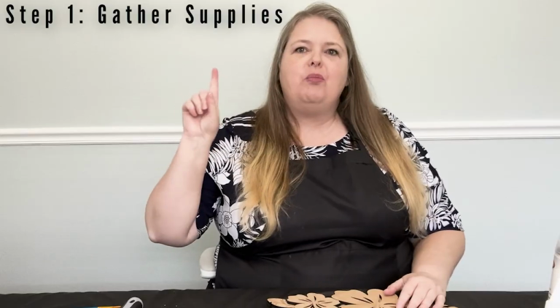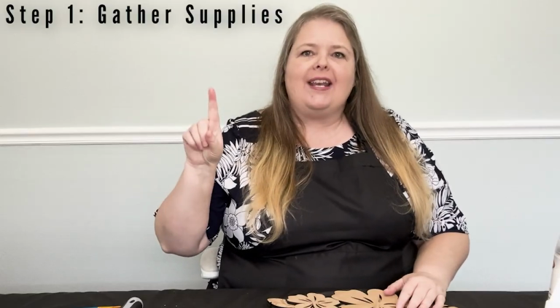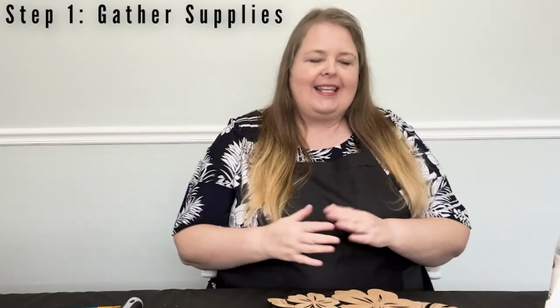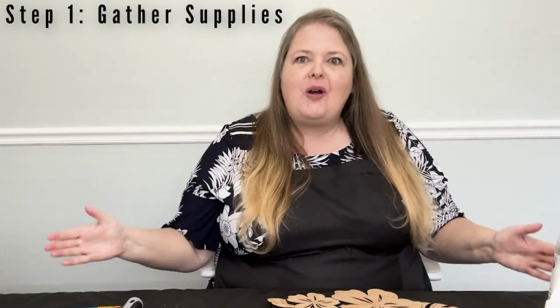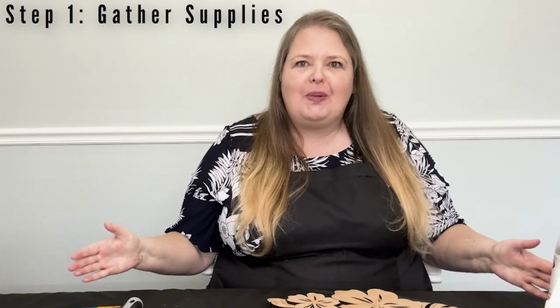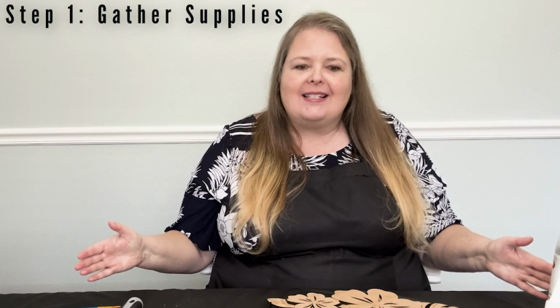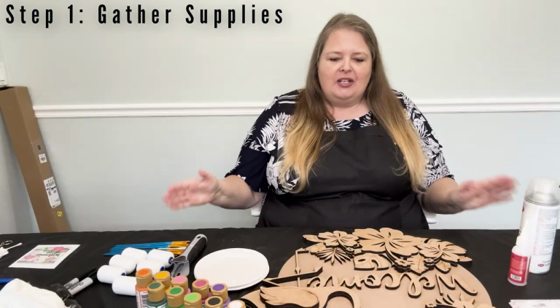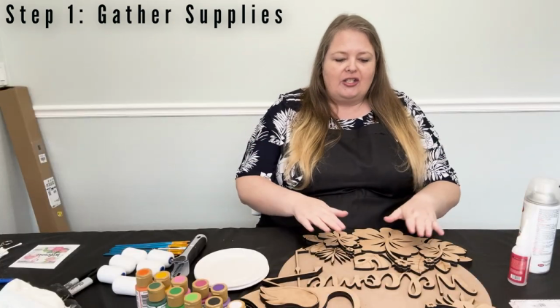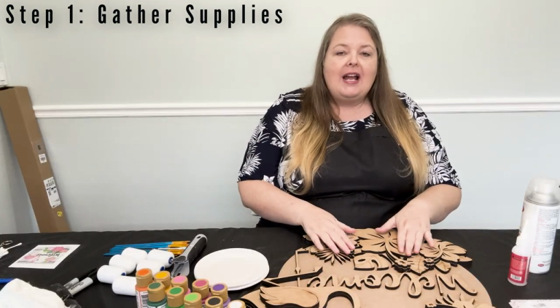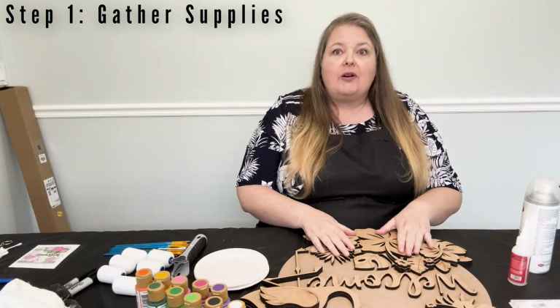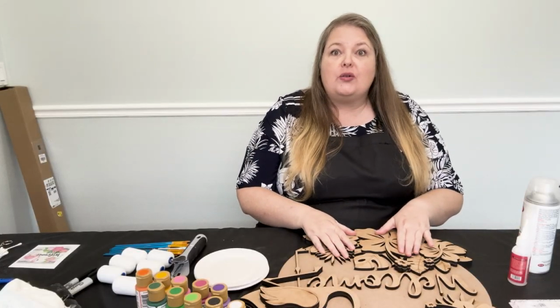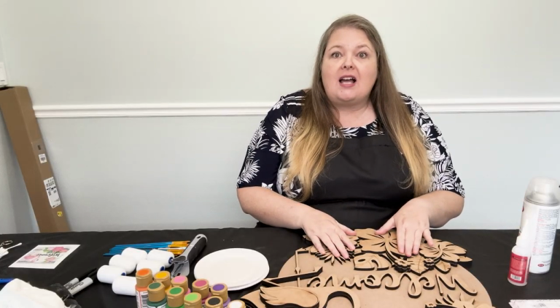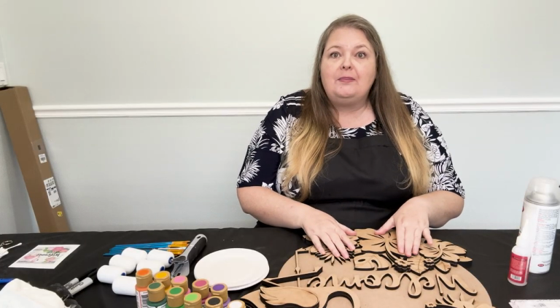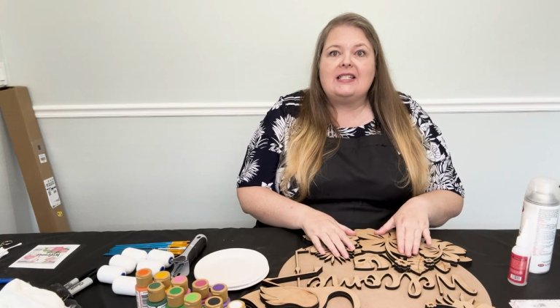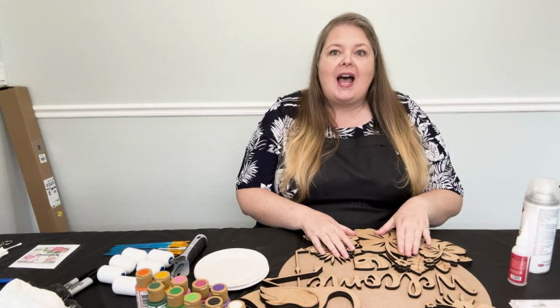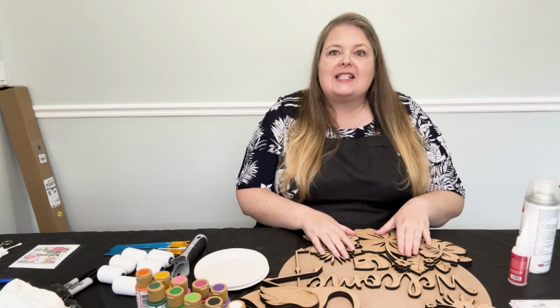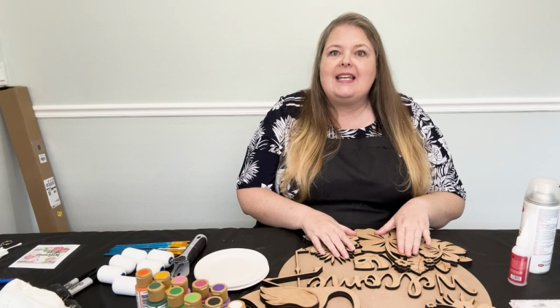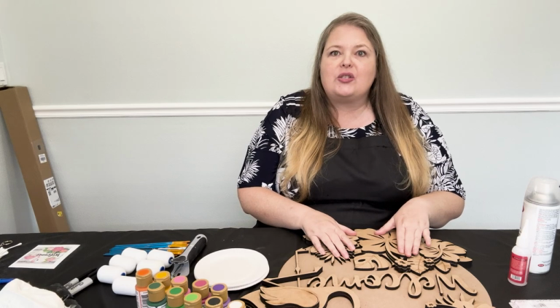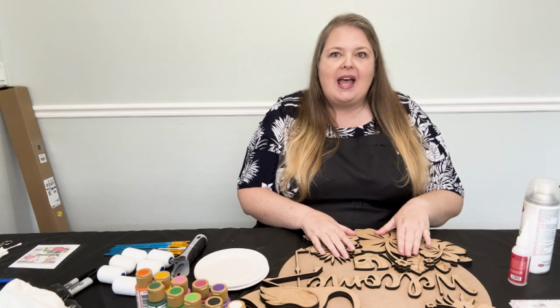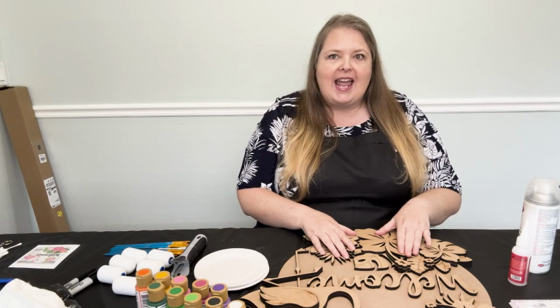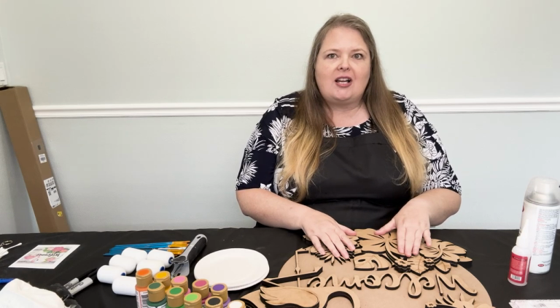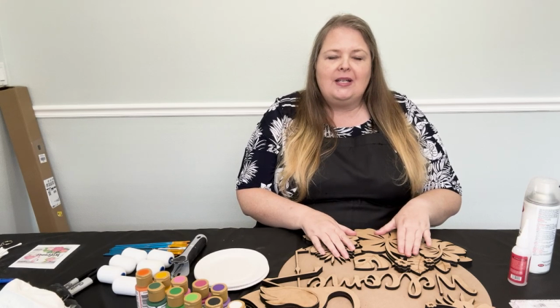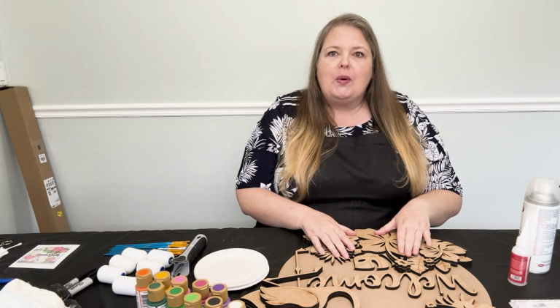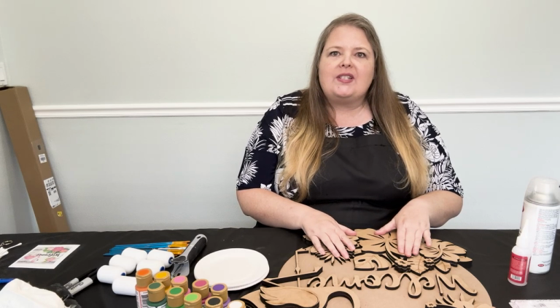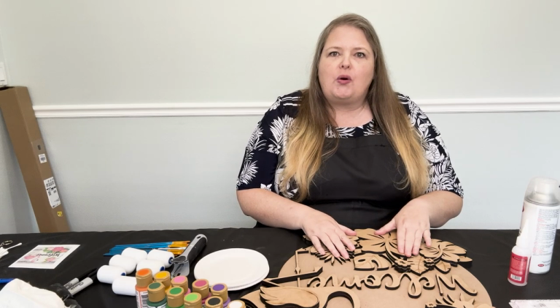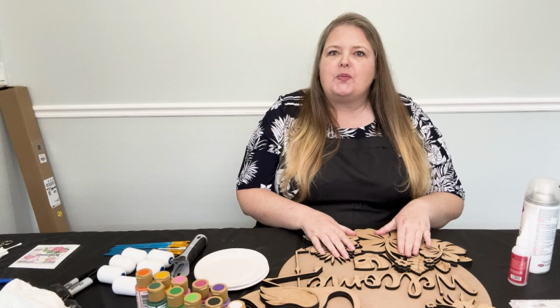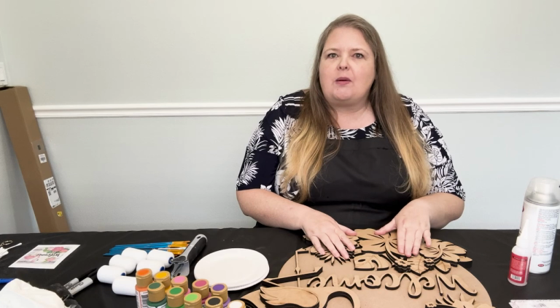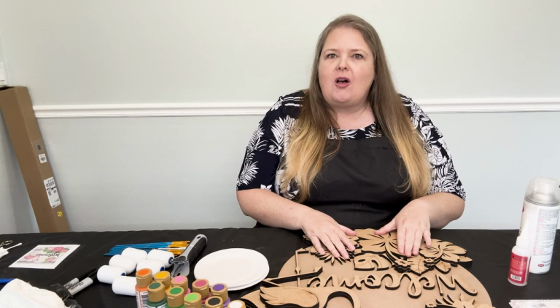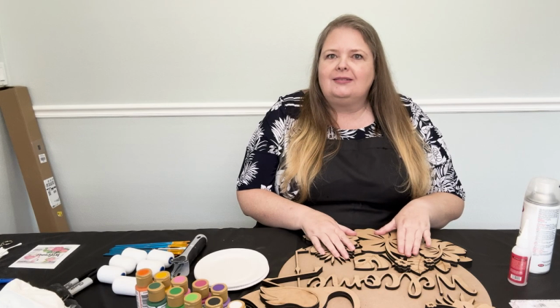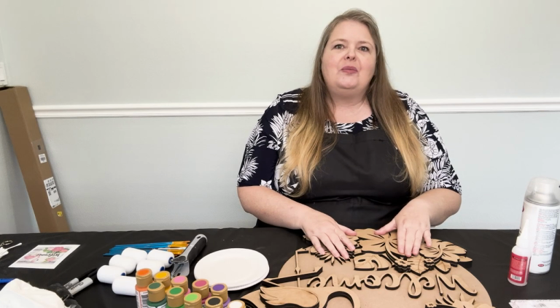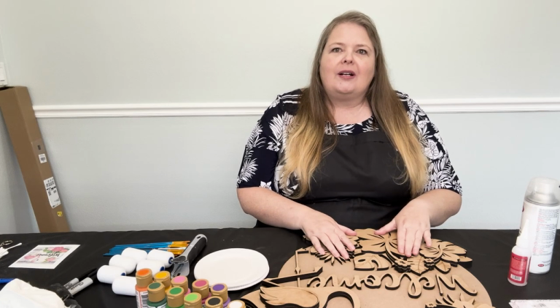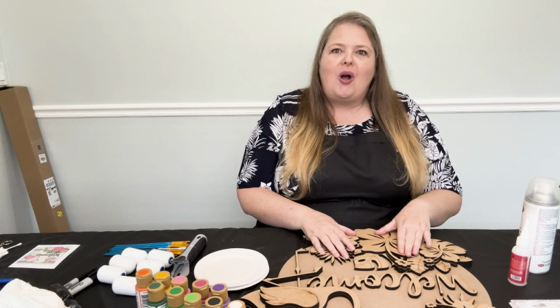Step 1: Gather all your supplies. You're going to need your door hanger from Wasufa.com — that's W-I-S-P-S-U-F-A.com. Wasufa stands for winter, spring, summer, or fall — home decor for all.